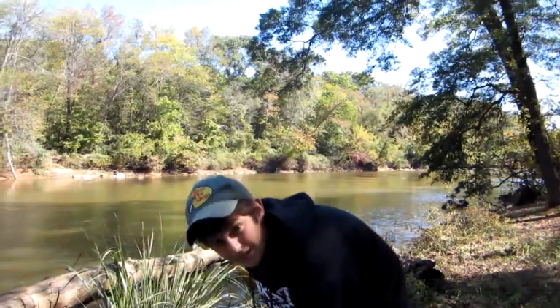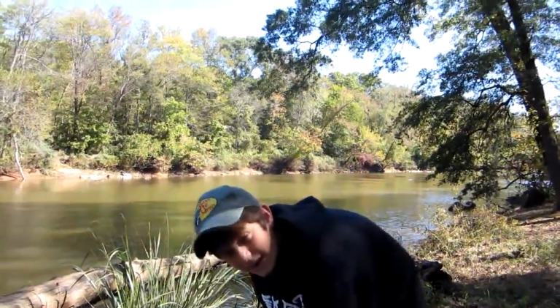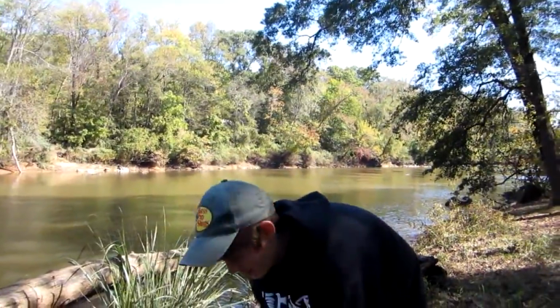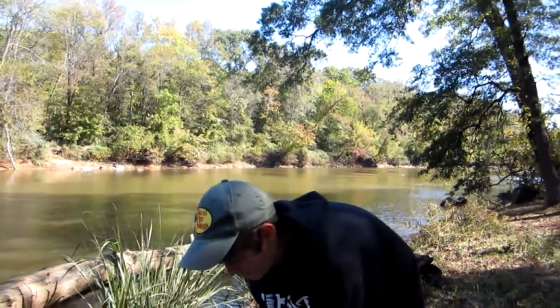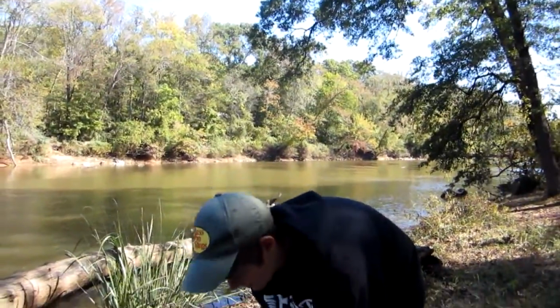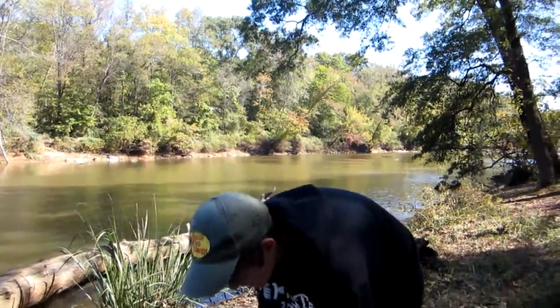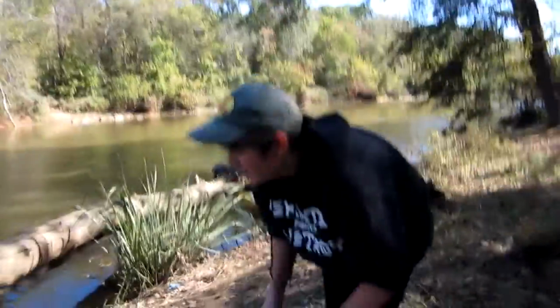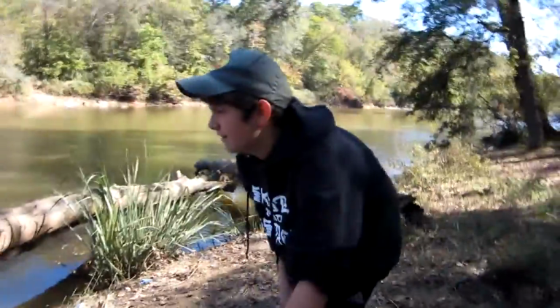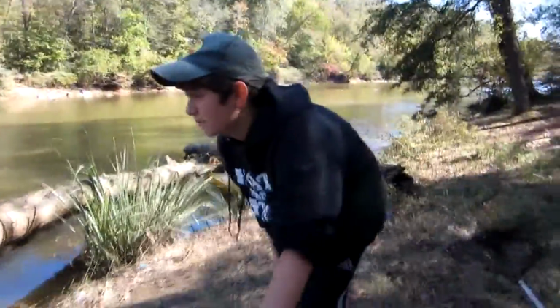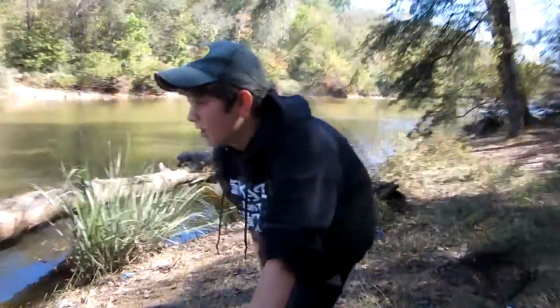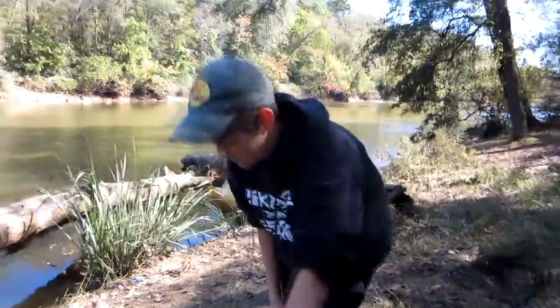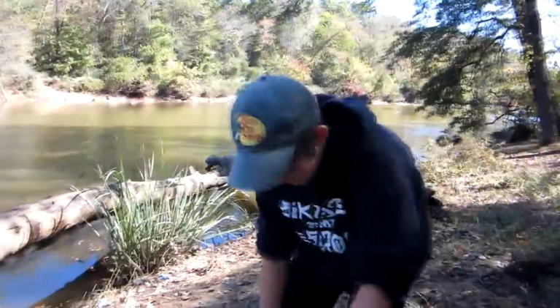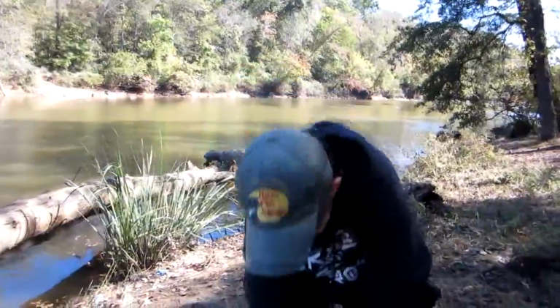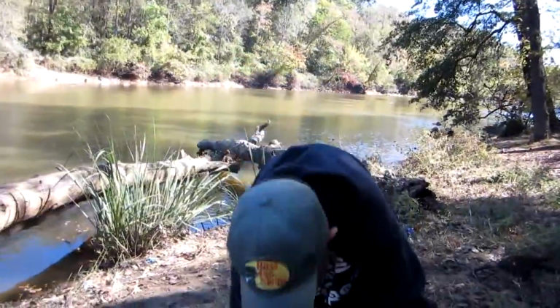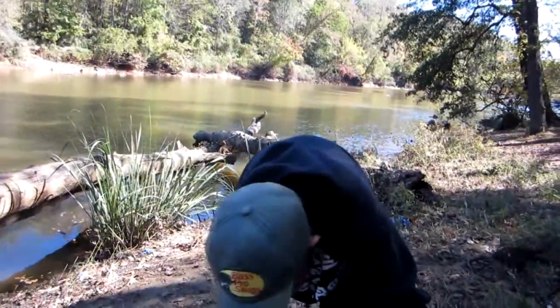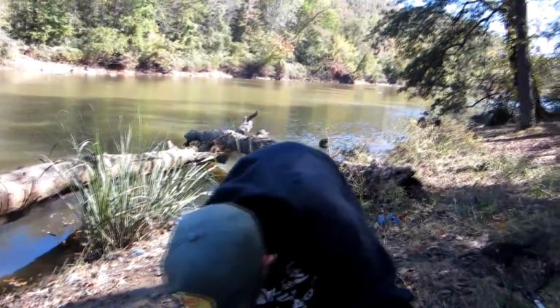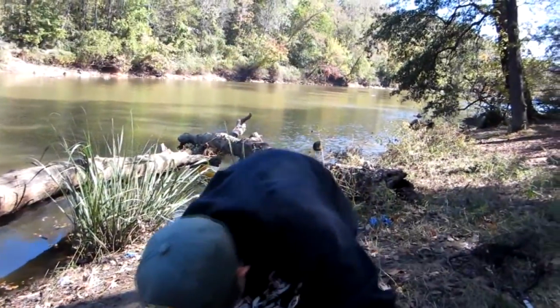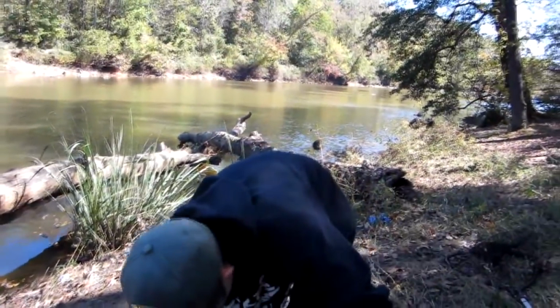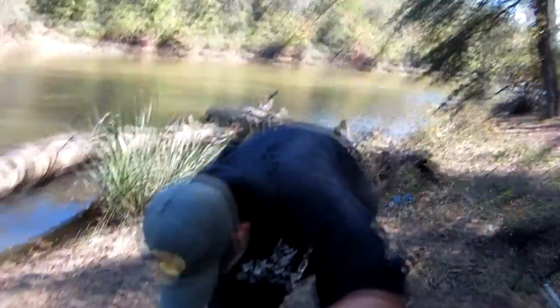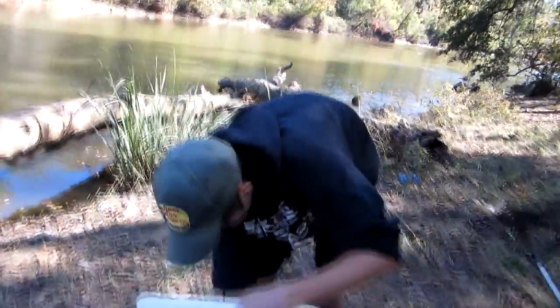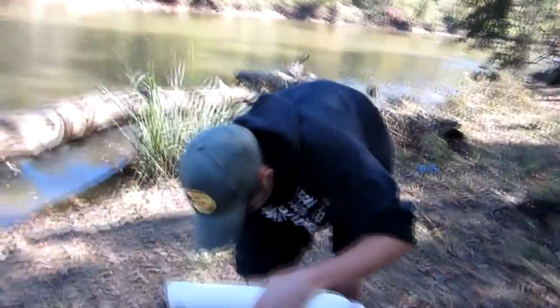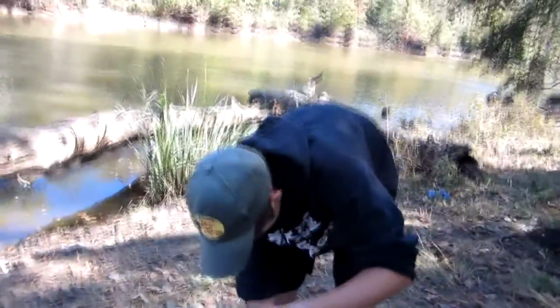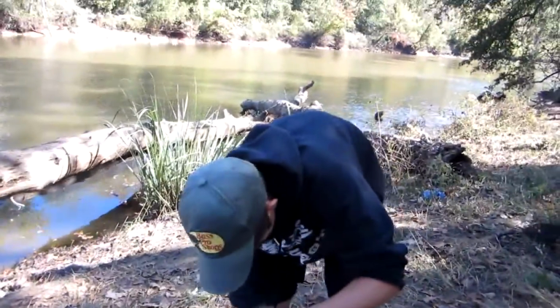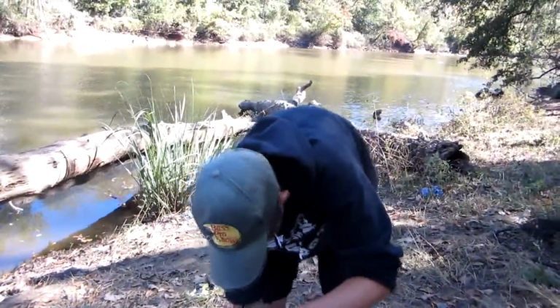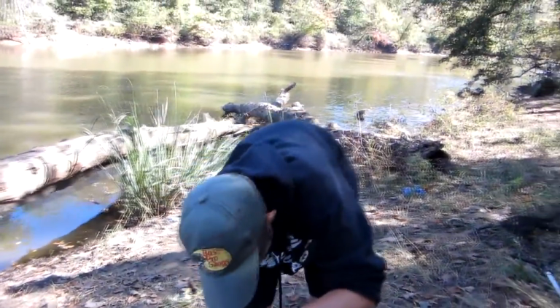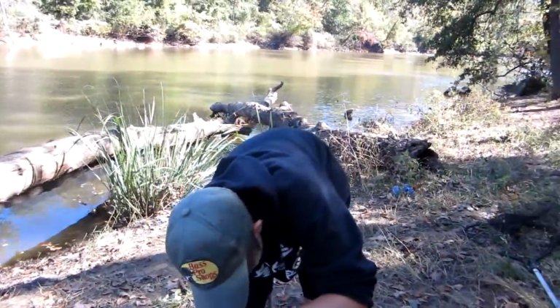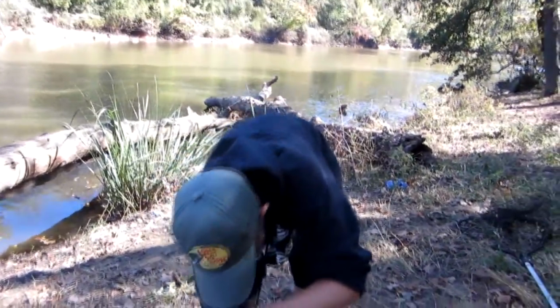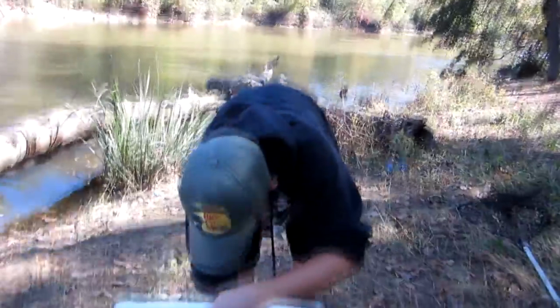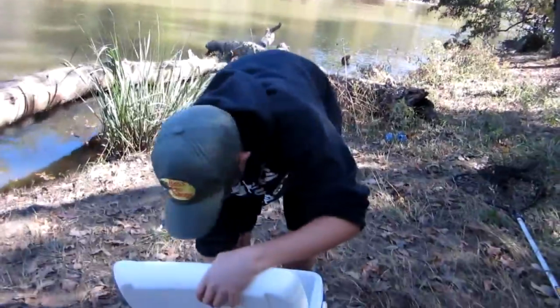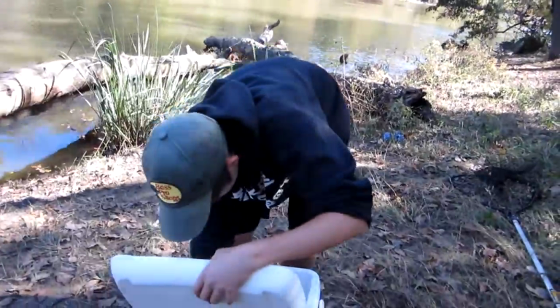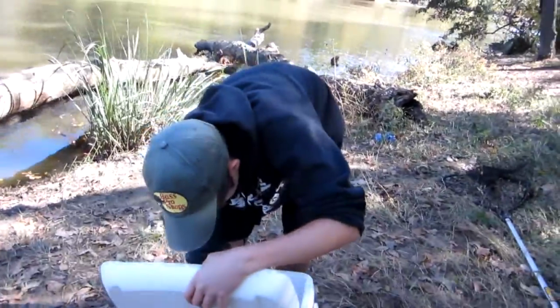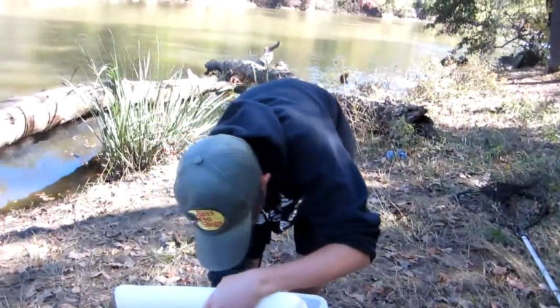Hey guys, Bassman from NC, and today we're on the Haw River fishing with crickets for little baby fish. This is going to be our new pet — it's a baby flathead, if I can get it out.